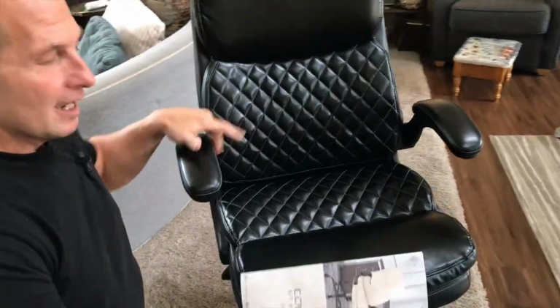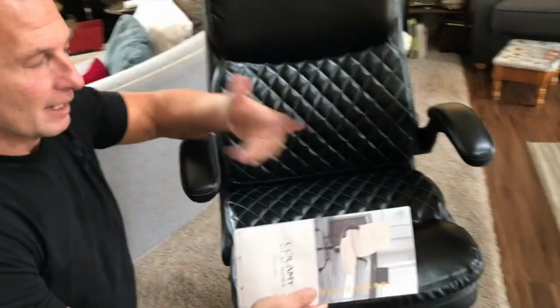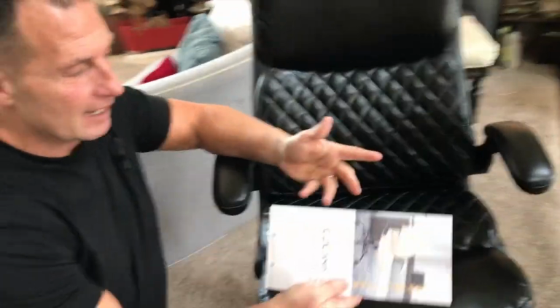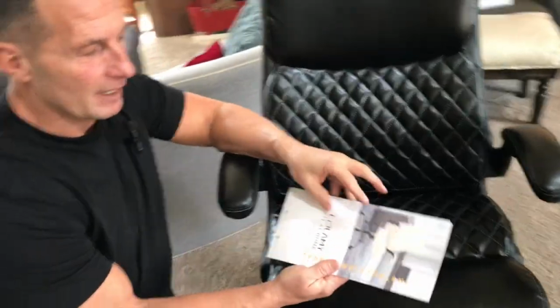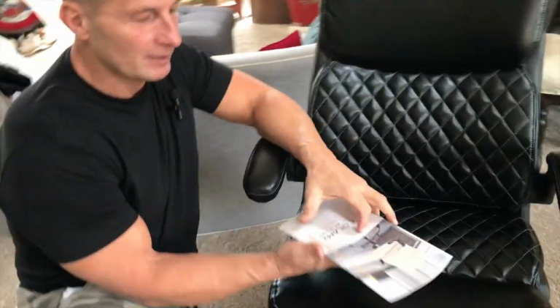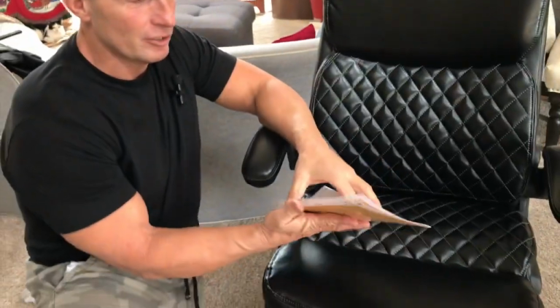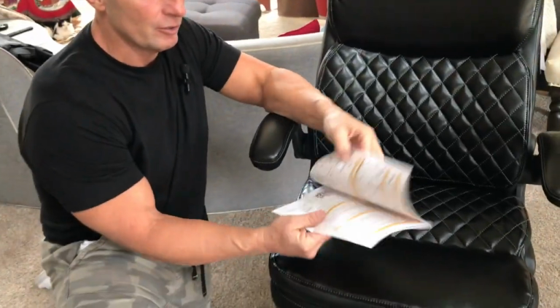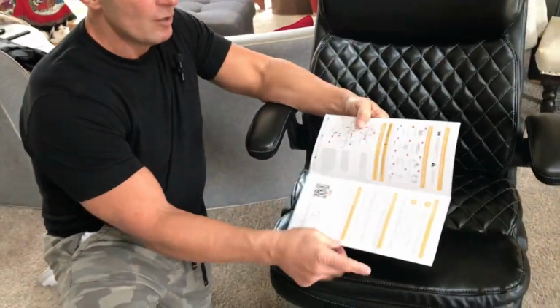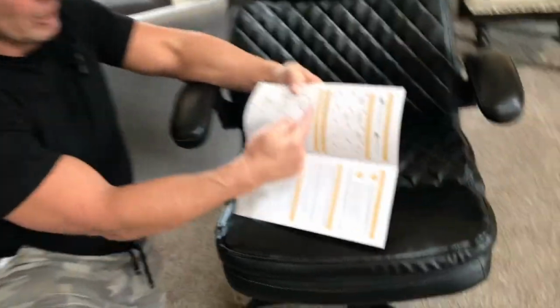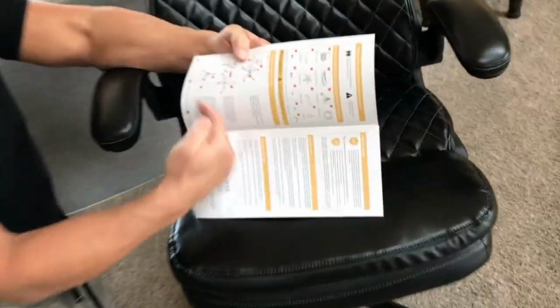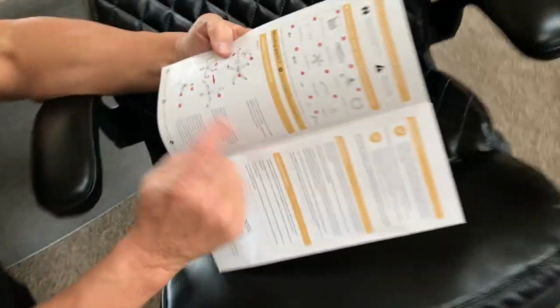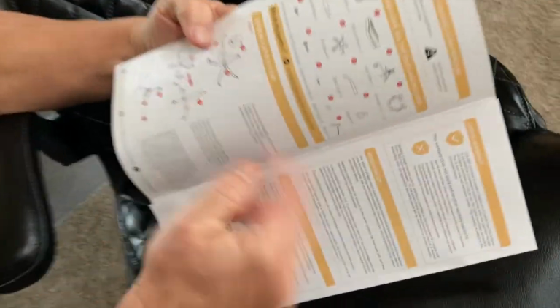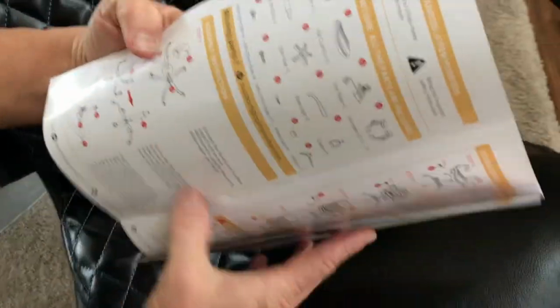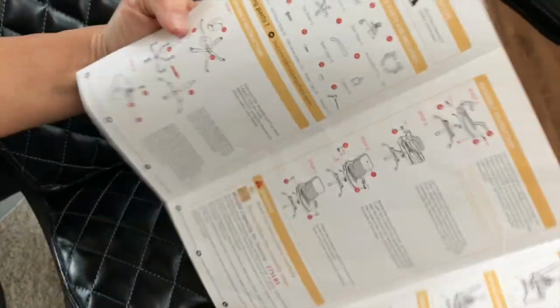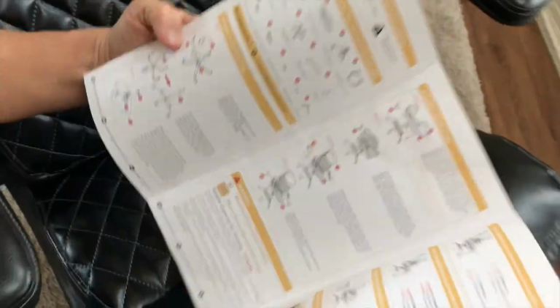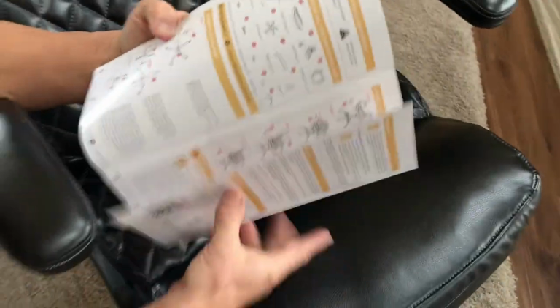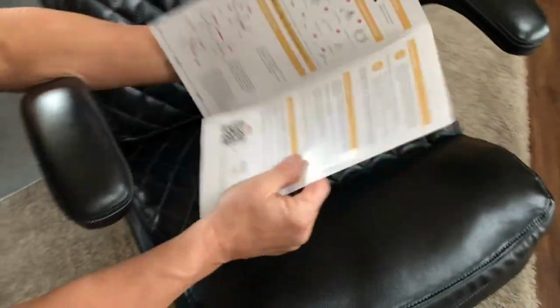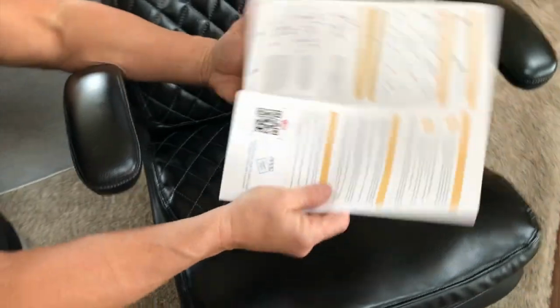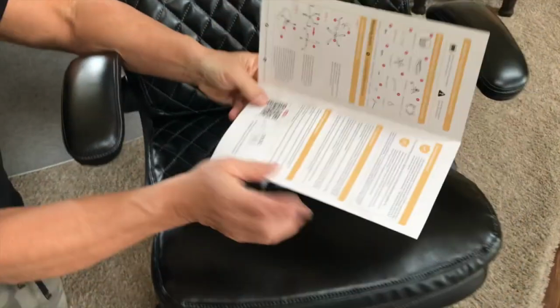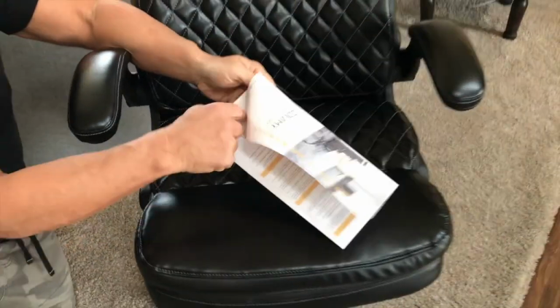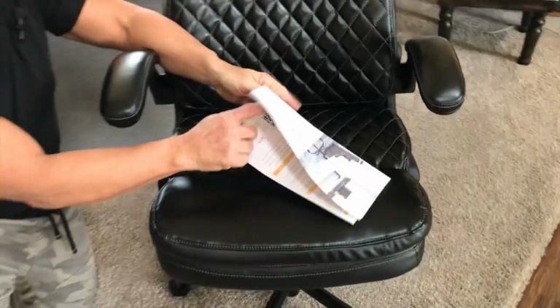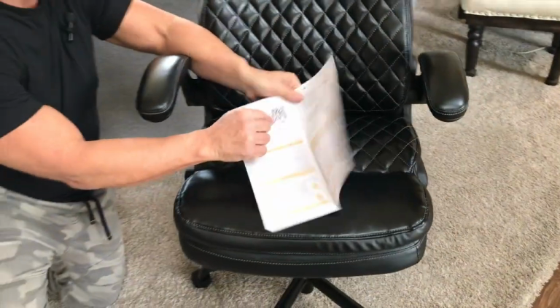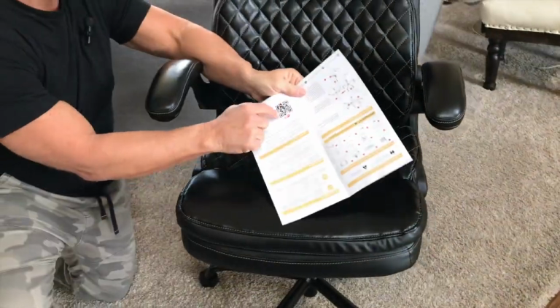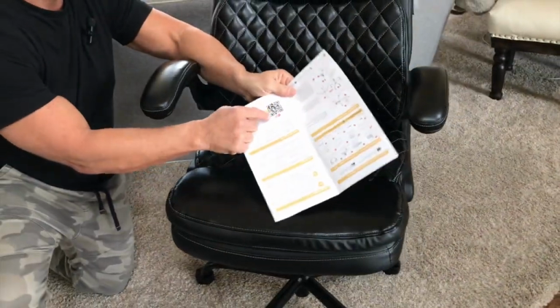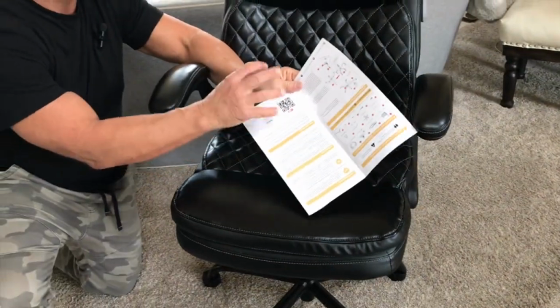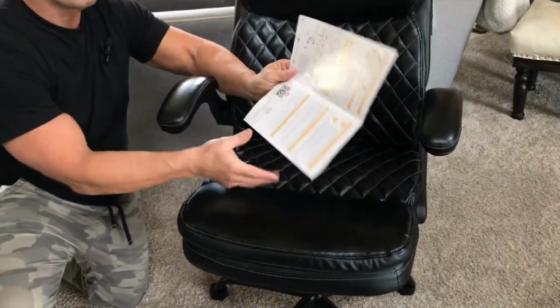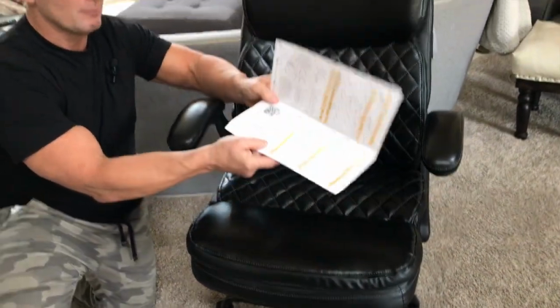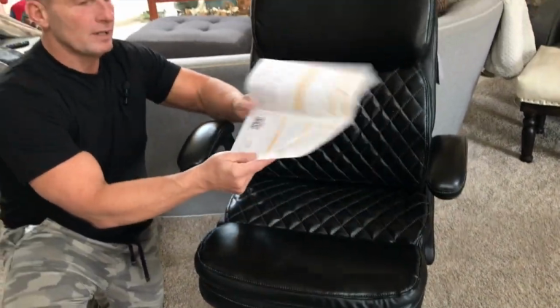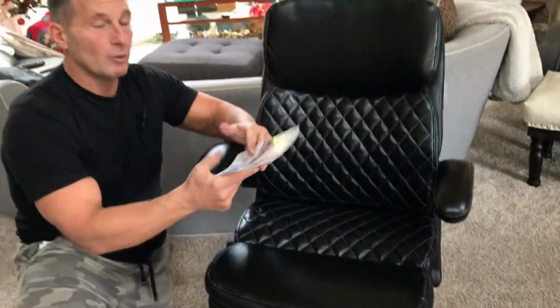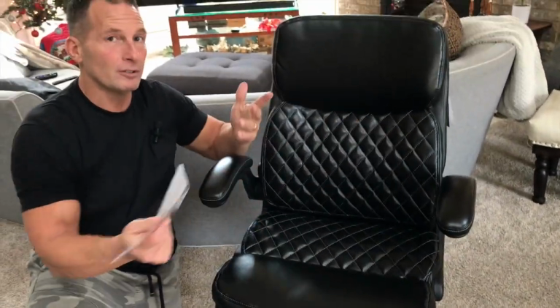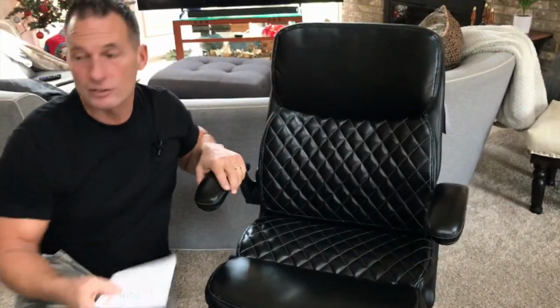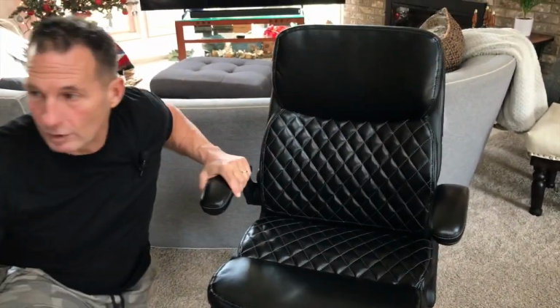I just have this in my hand because I wanted to show you. One, you can do it all with the description right here, or two, you can actually do this right here with the QR, and boom, it'll pull up the directions for you.